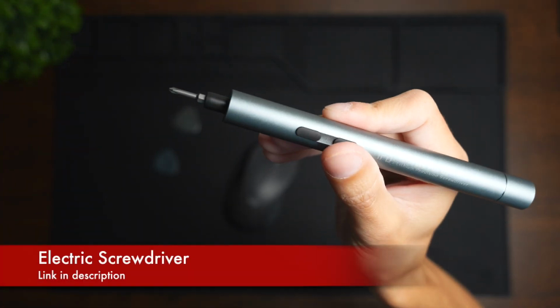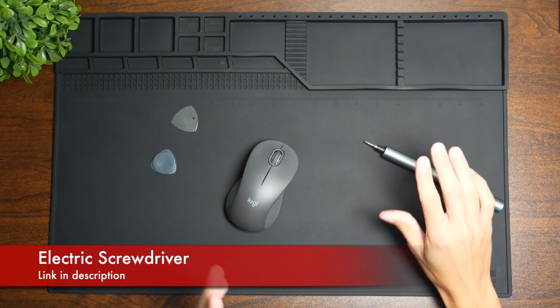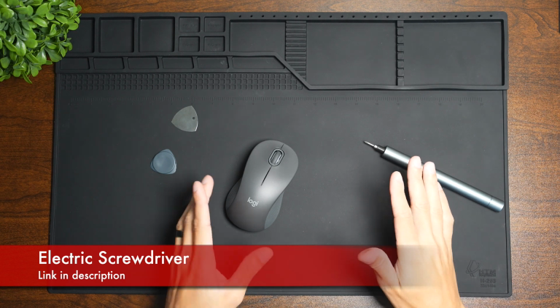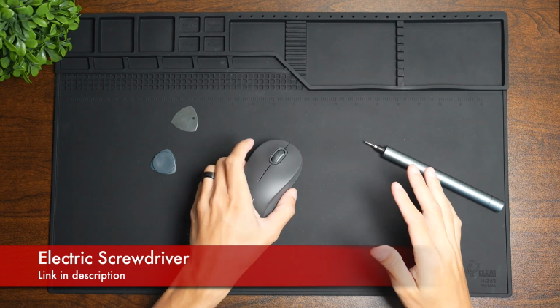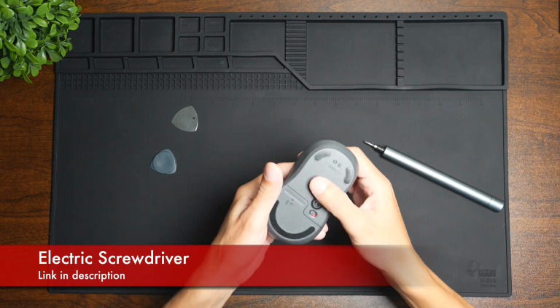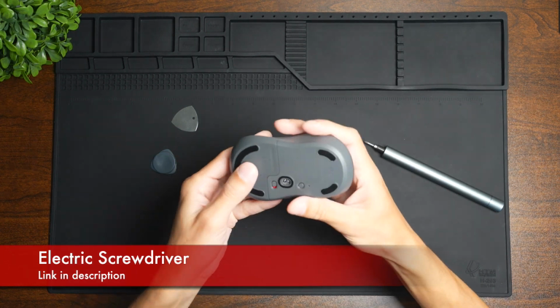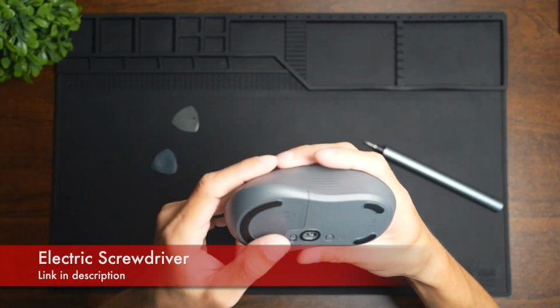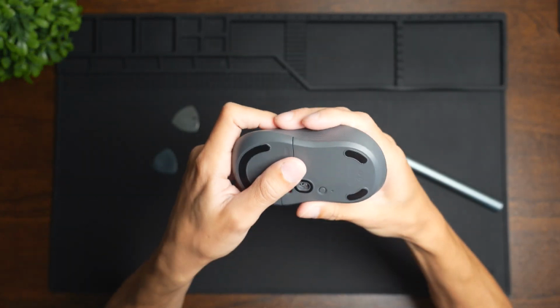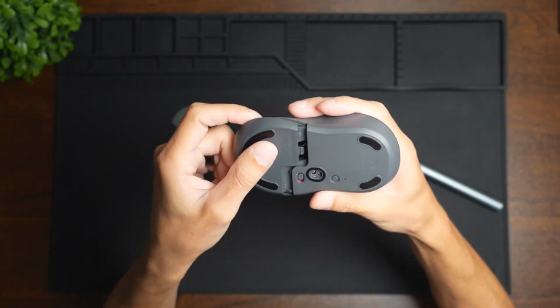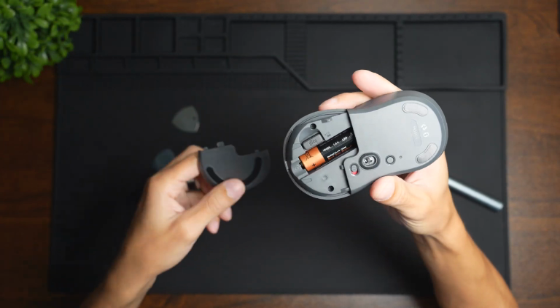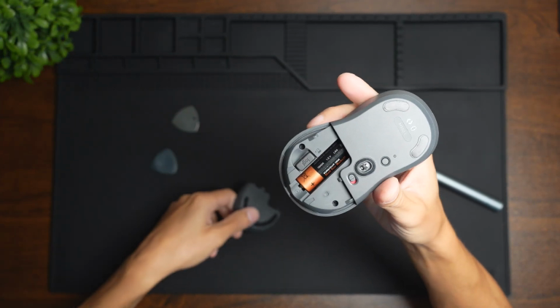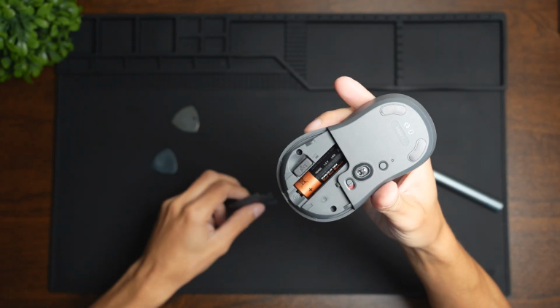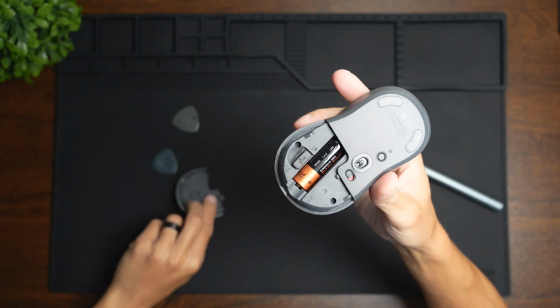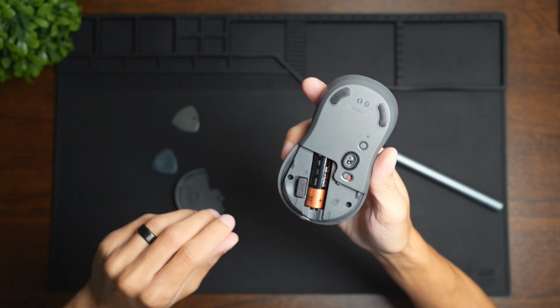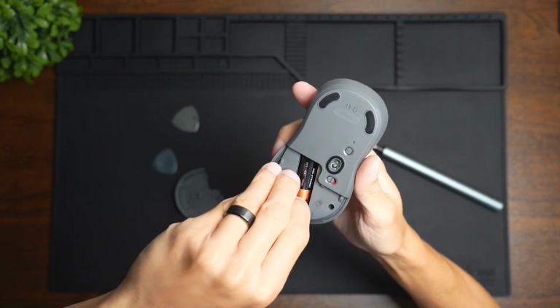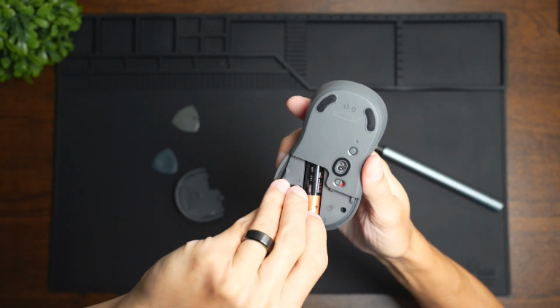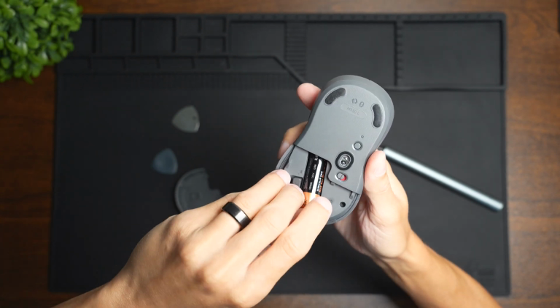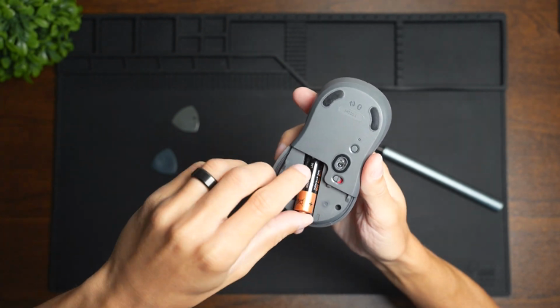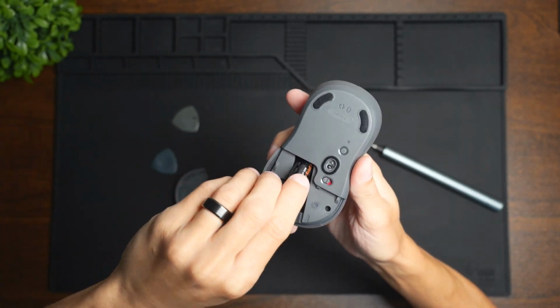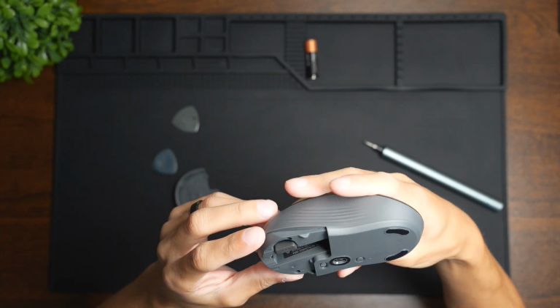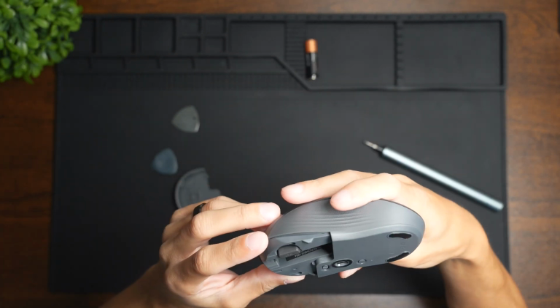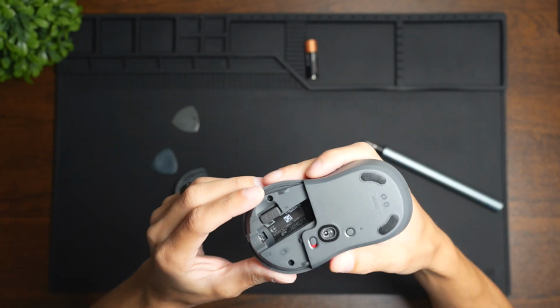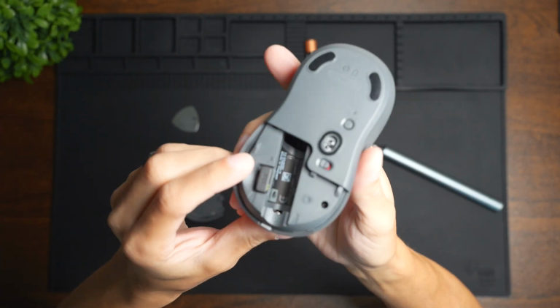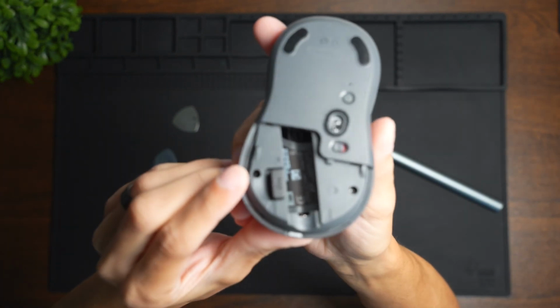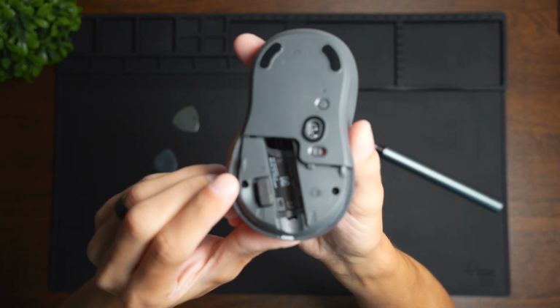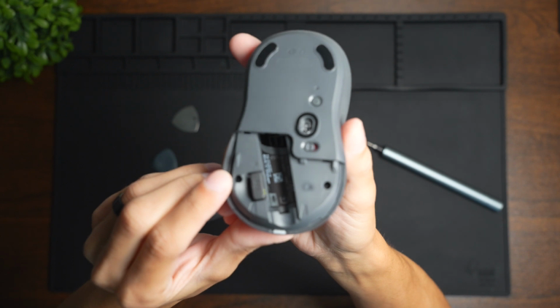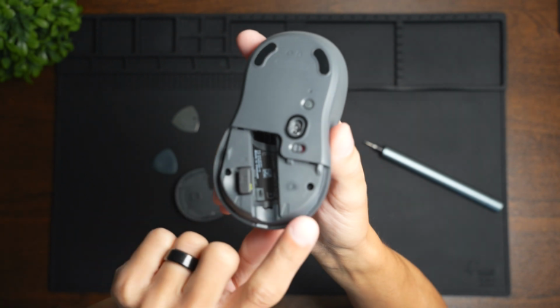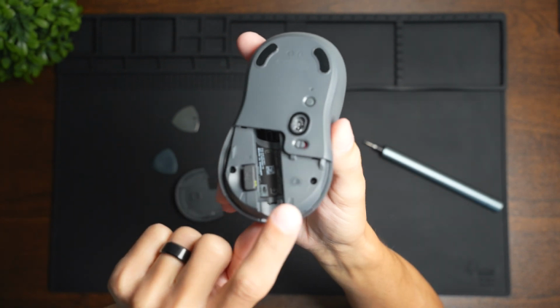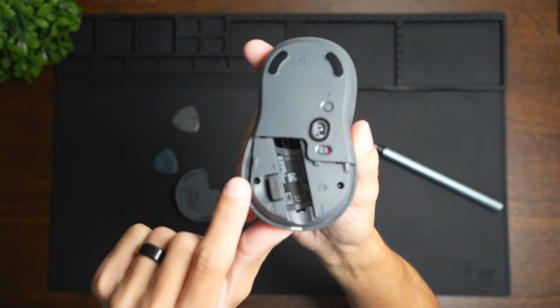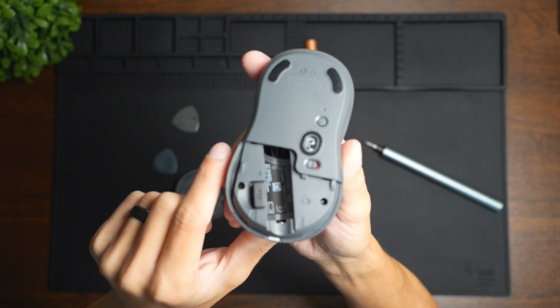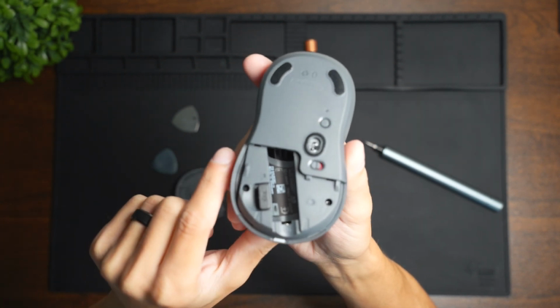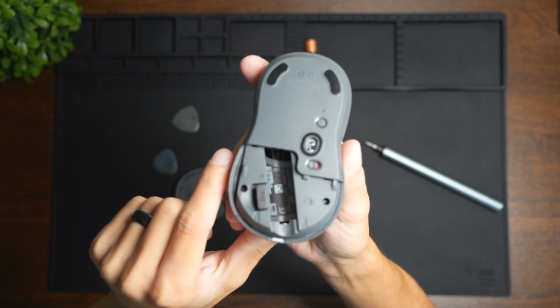The first thing we're going to do is take off the cap here. Mine currently has a battery so we're going to go ahead and remove that. Then you're going to see there are two screws here and here which we need to unscrew.